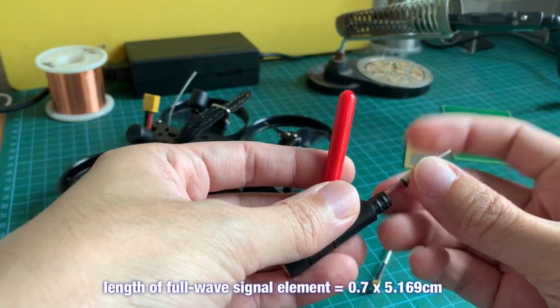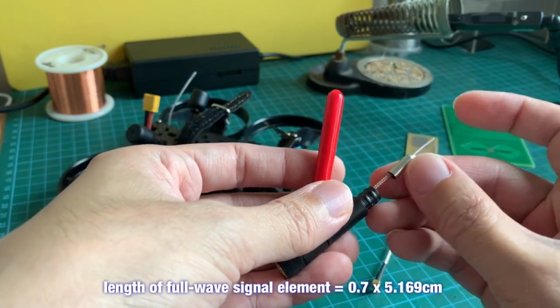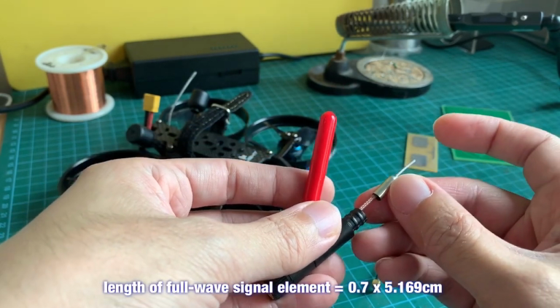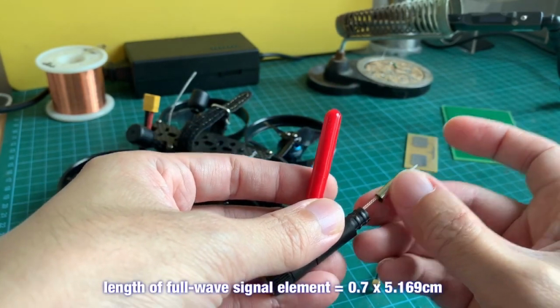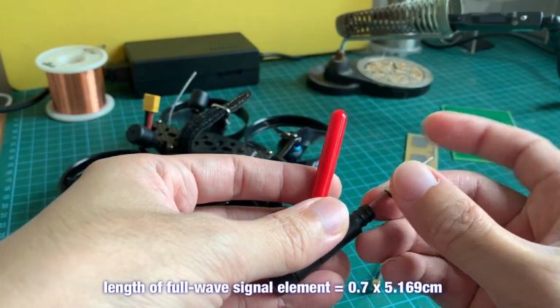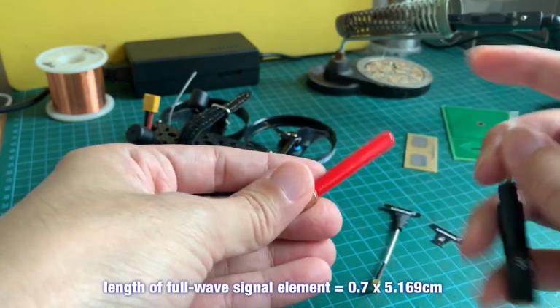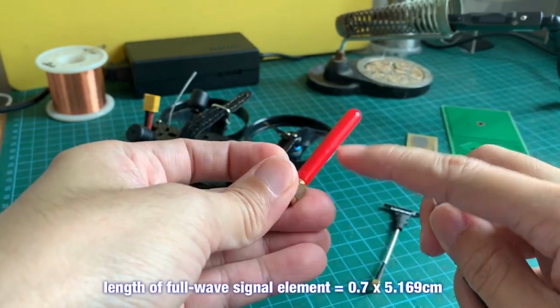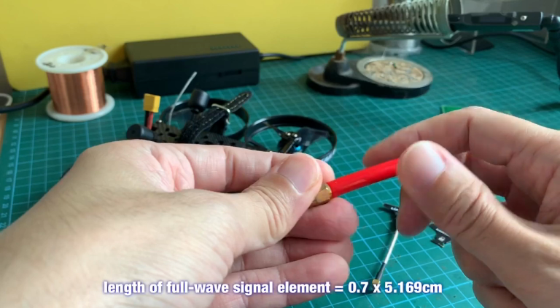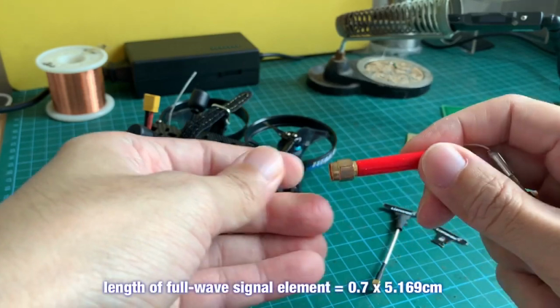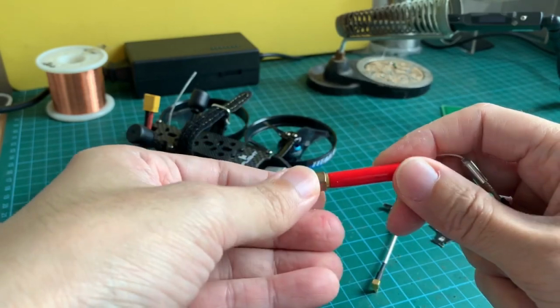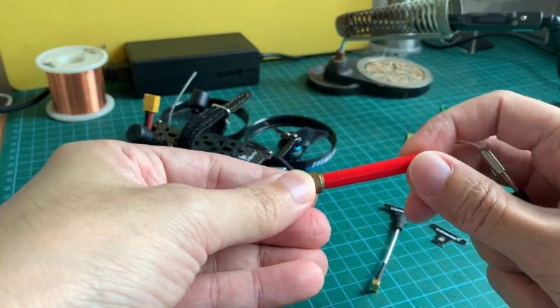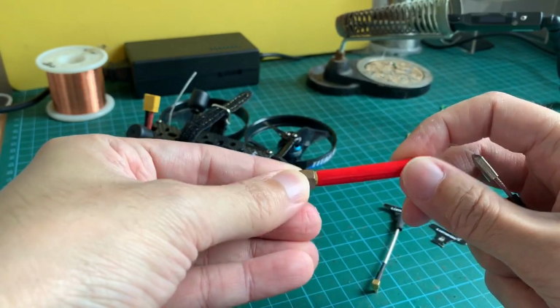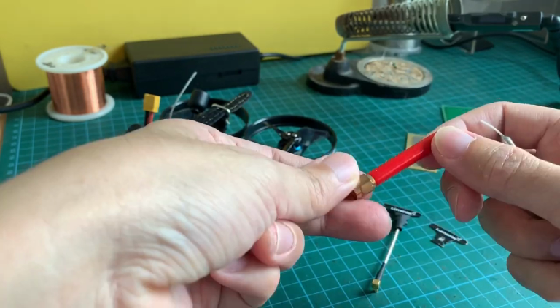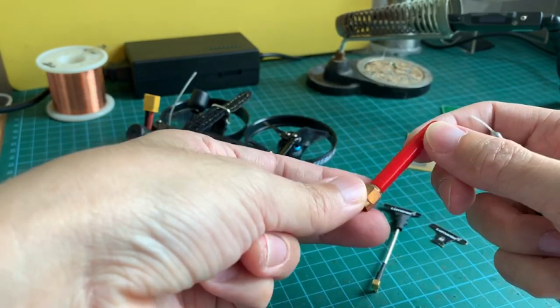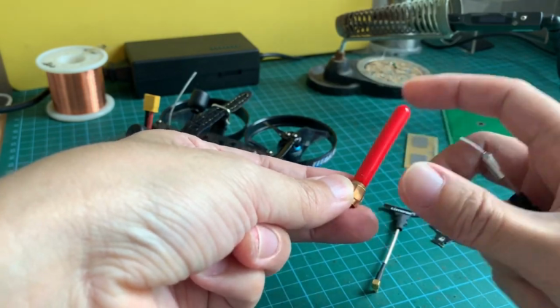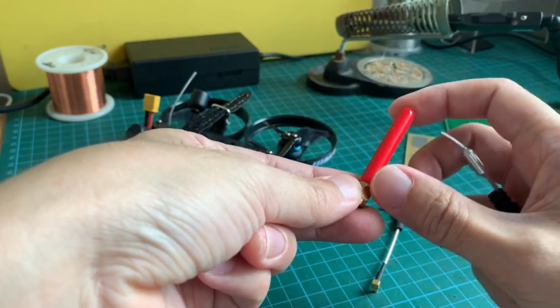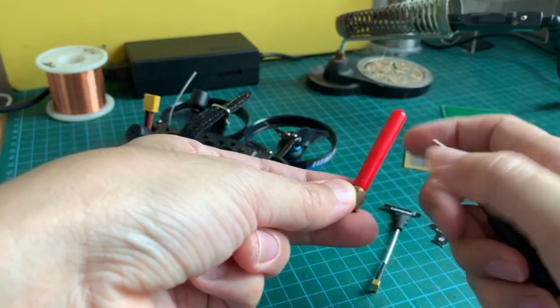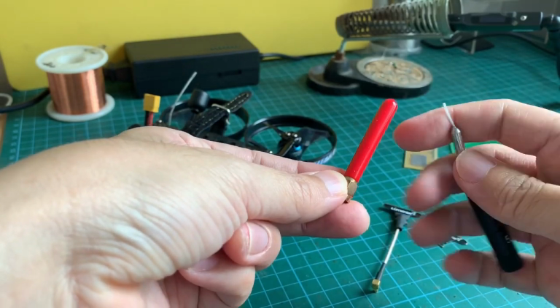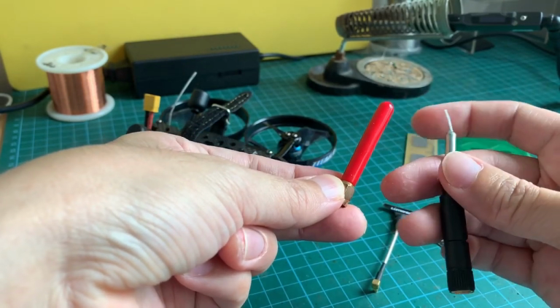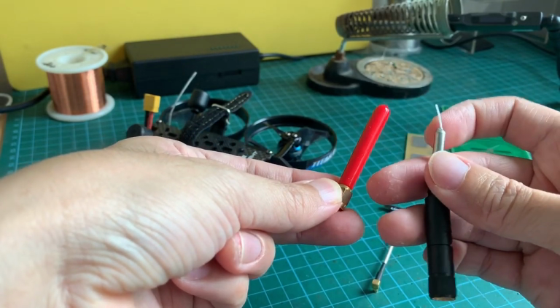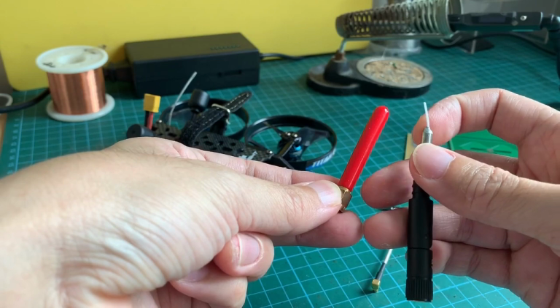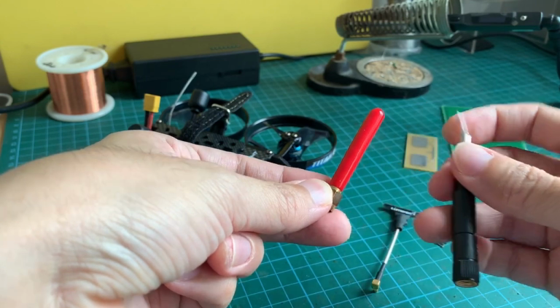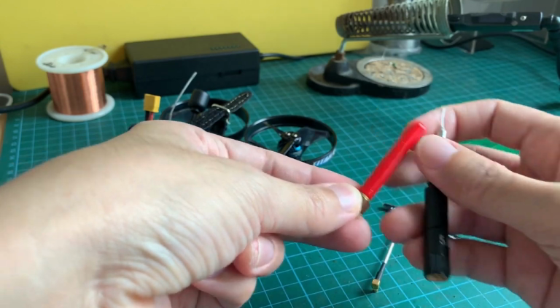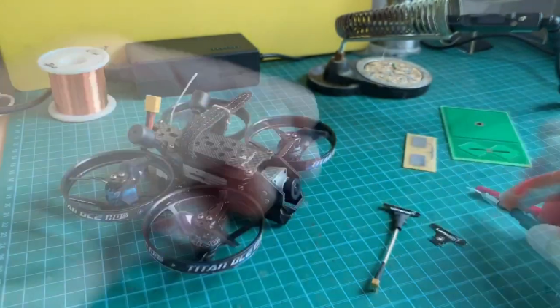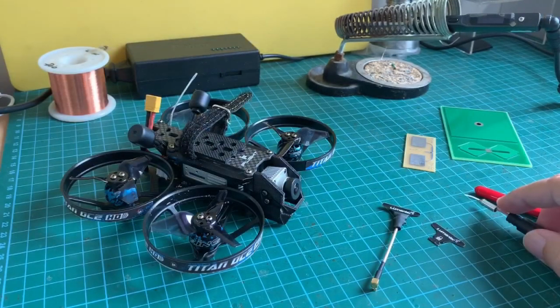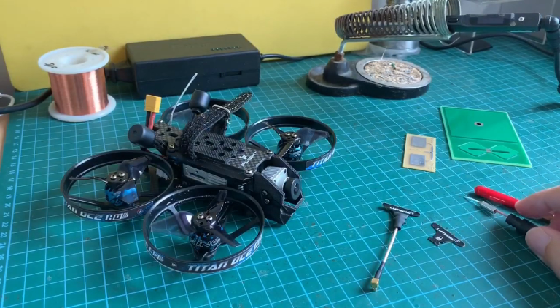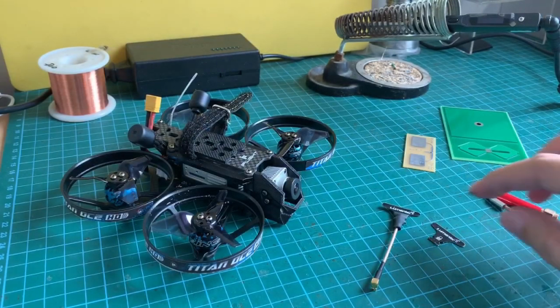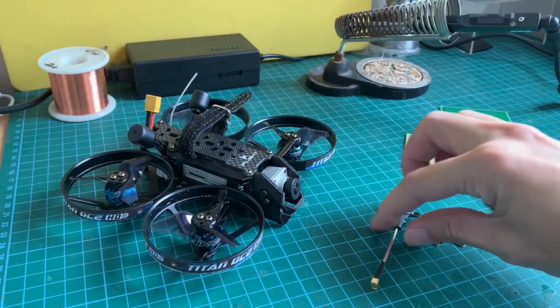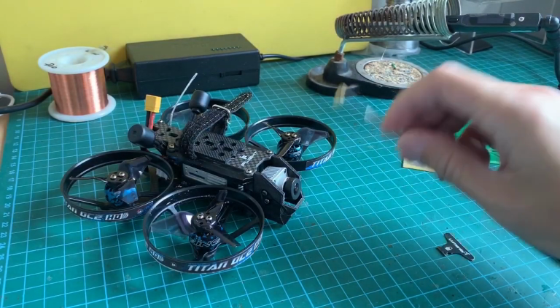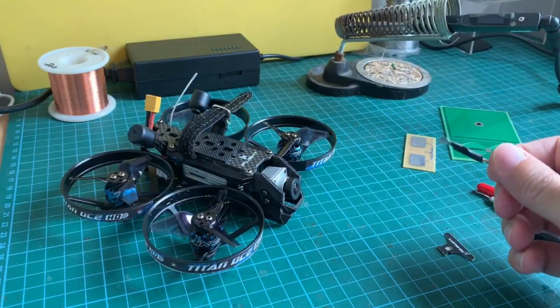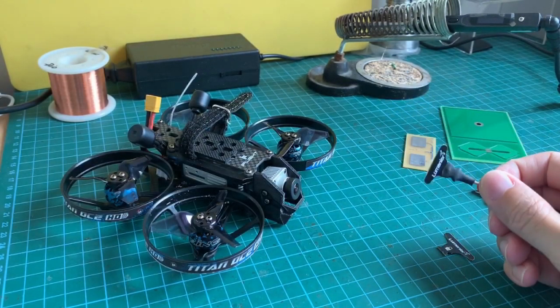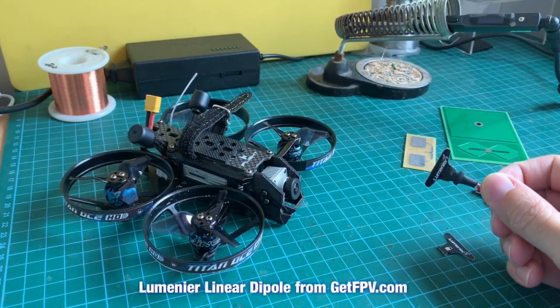This full-wave design used to be very popular because it offers better performance than the quarter-wave antenna. I have these two antennas here from GetFPV.